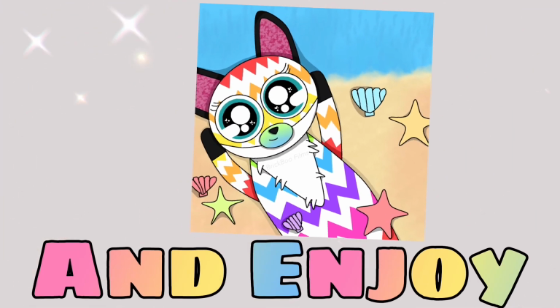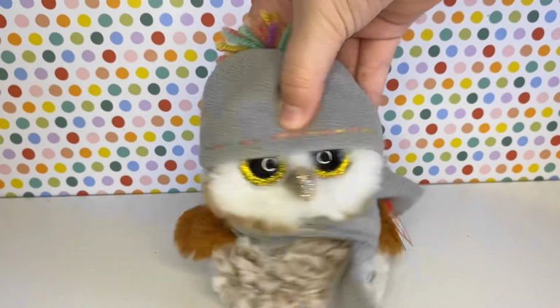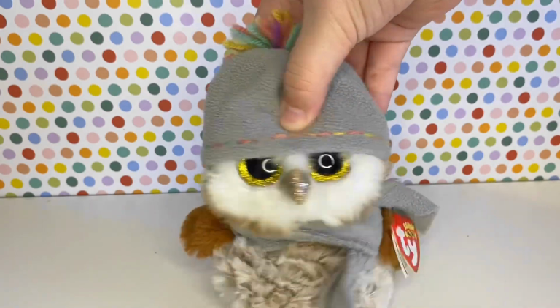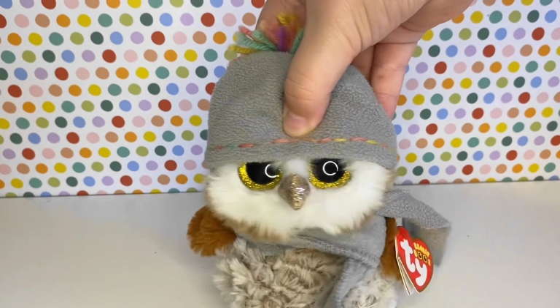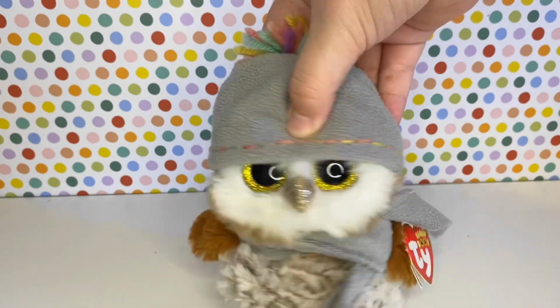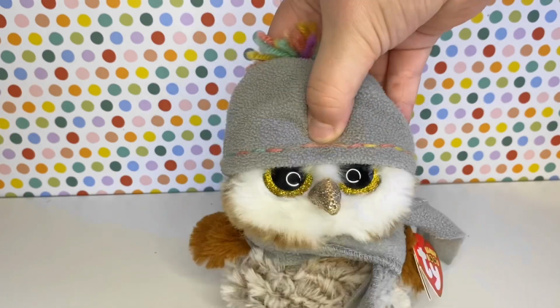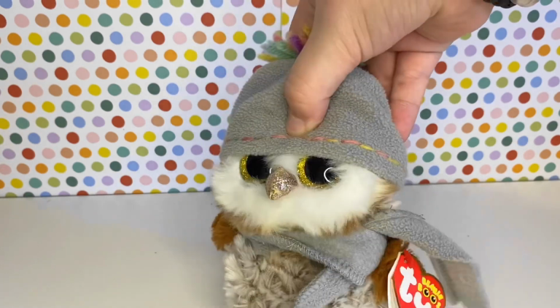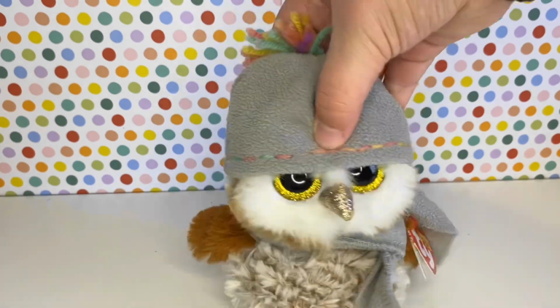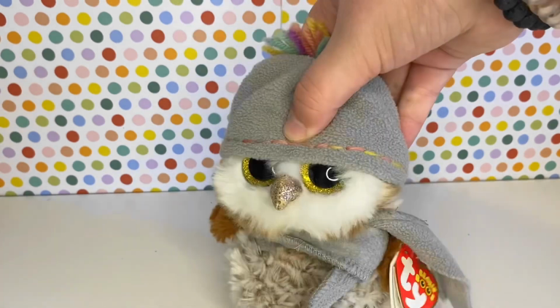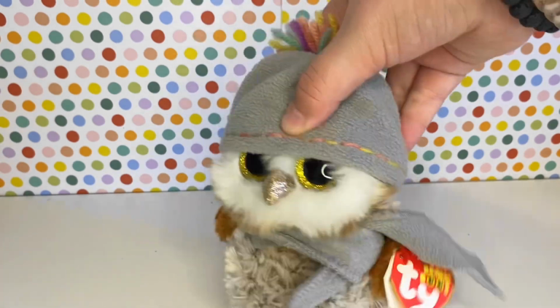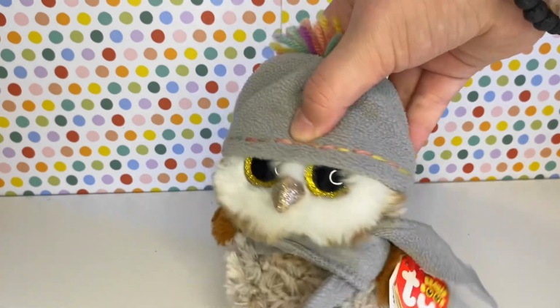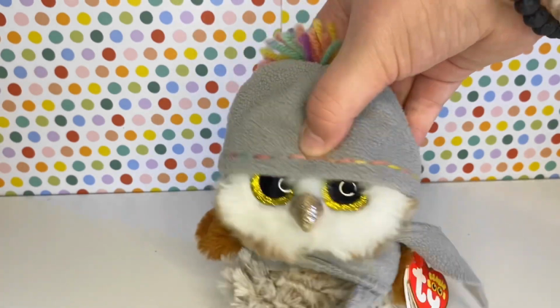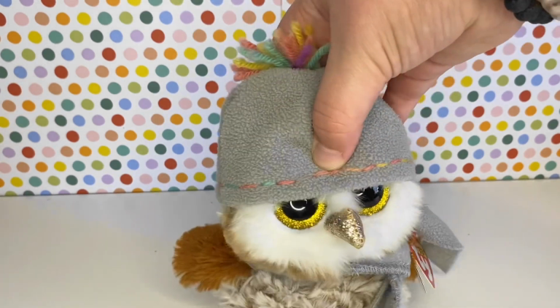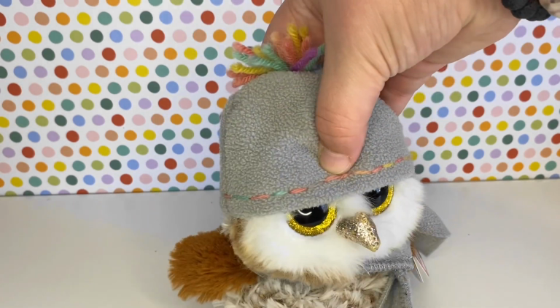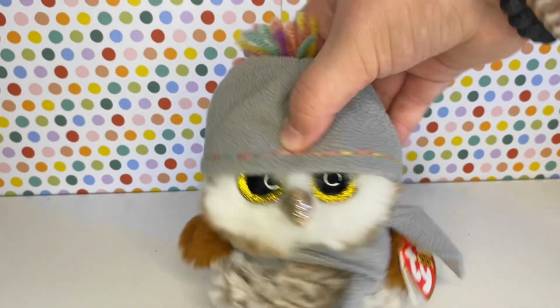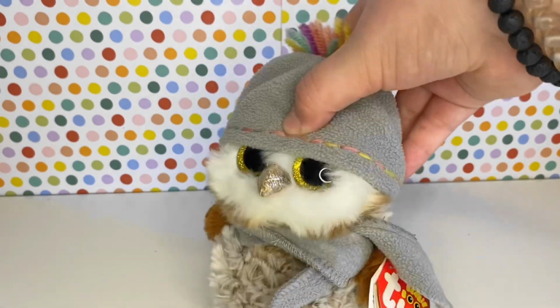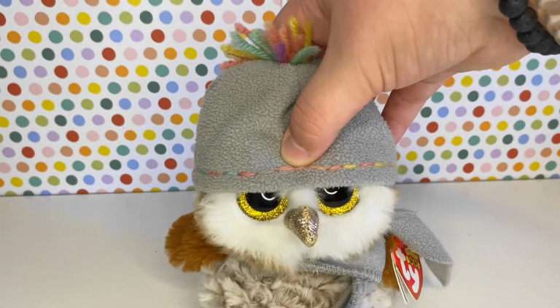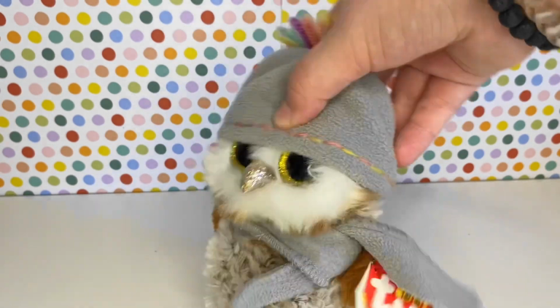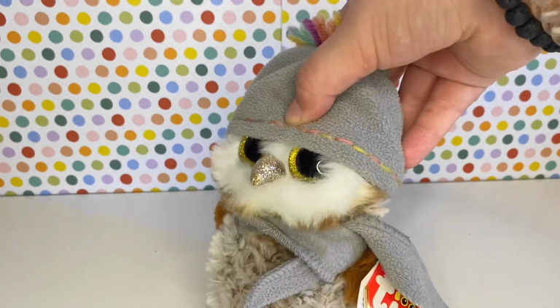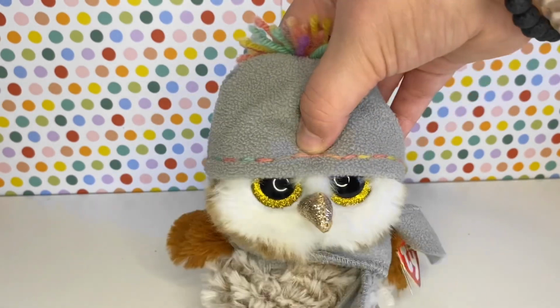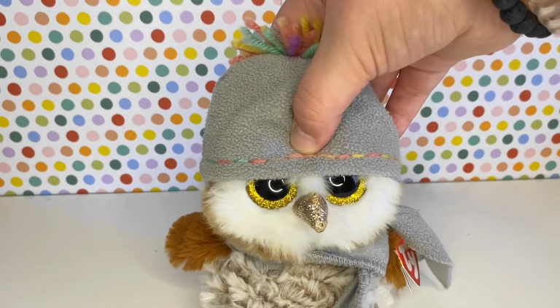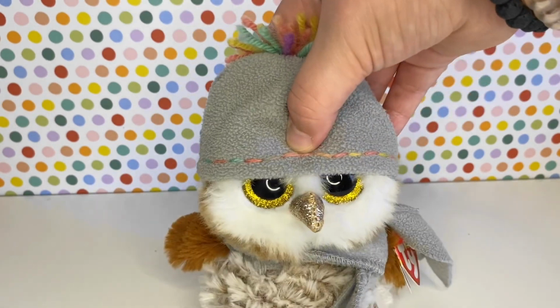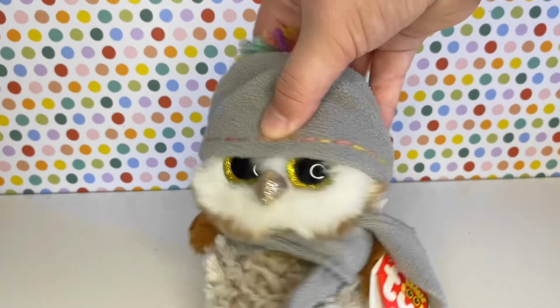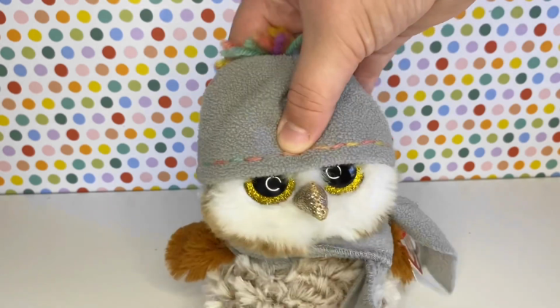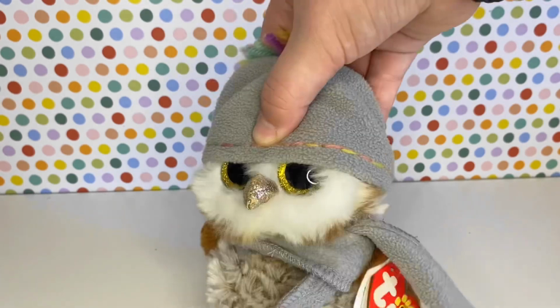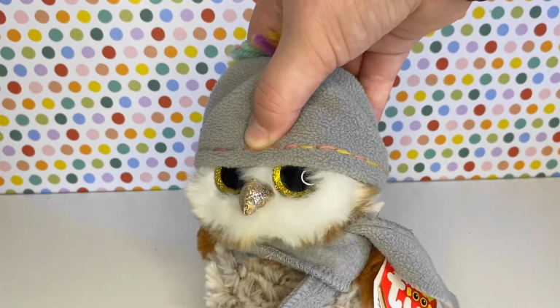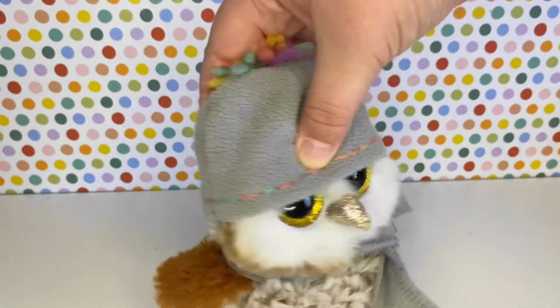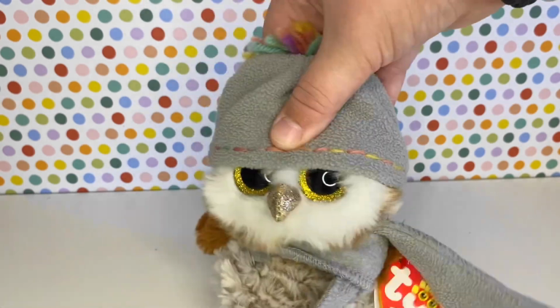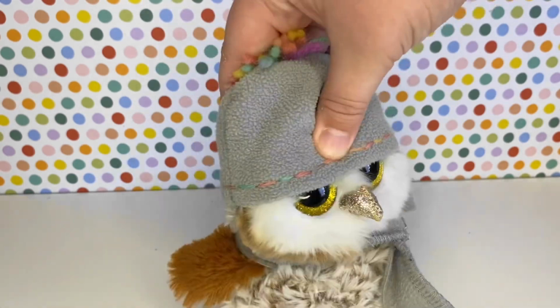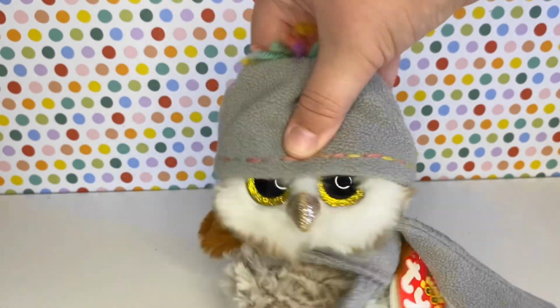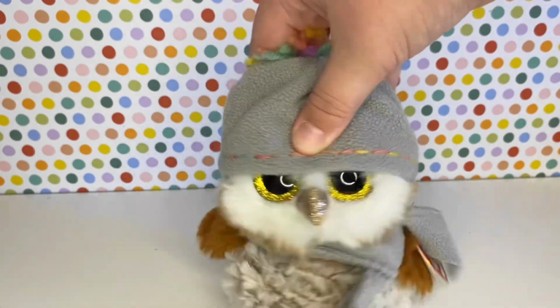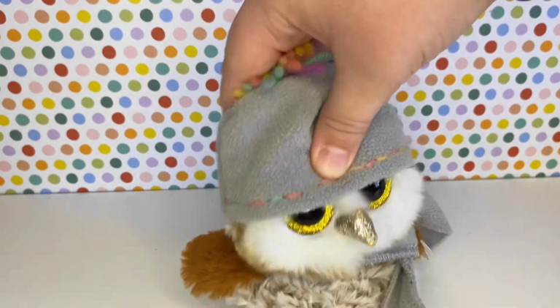Hello everyone, I'm Bipri Fulancey. Today I'm going to be showing you my top 10 favourite Beanie Boos. So without further ado, let's just get right onto the video.